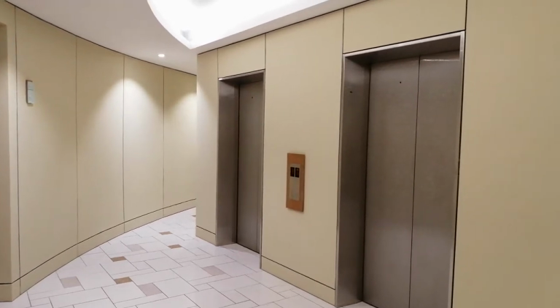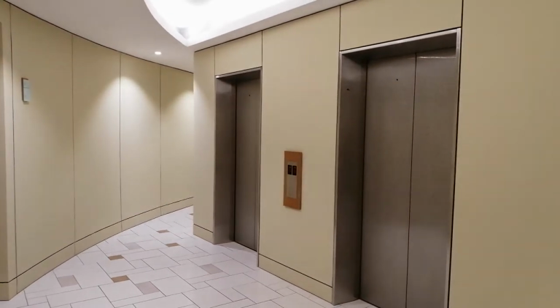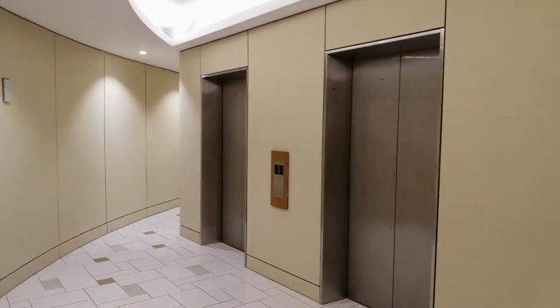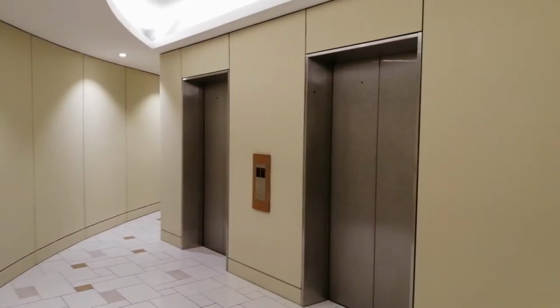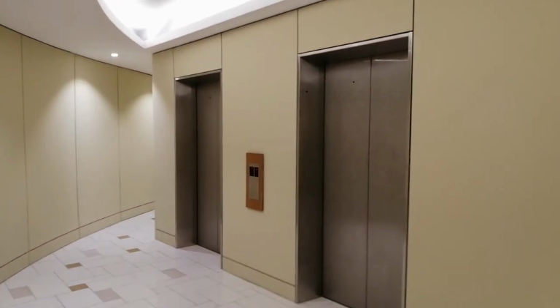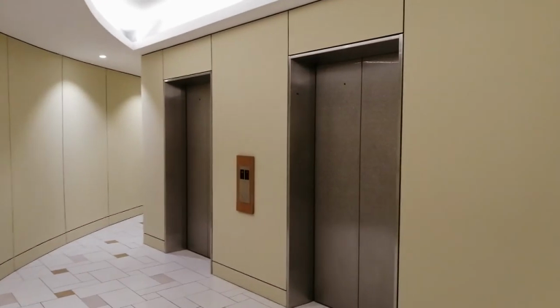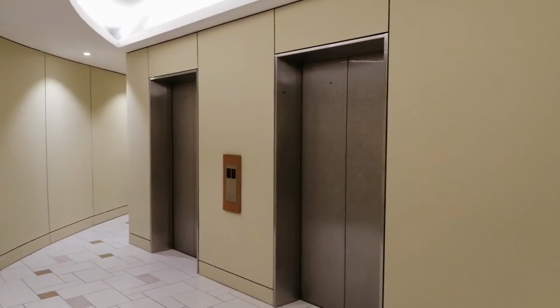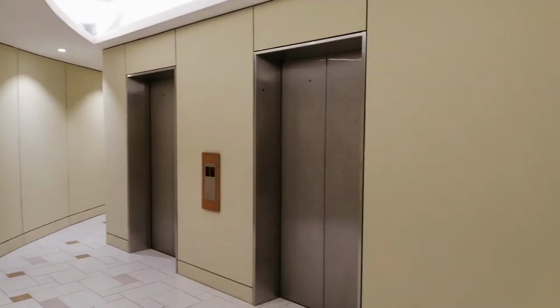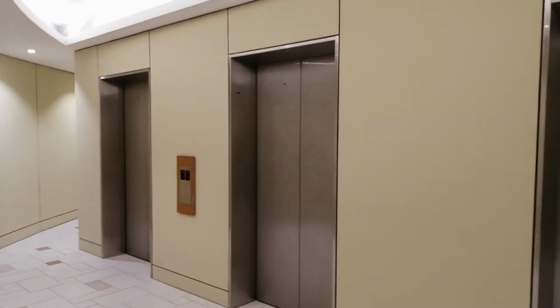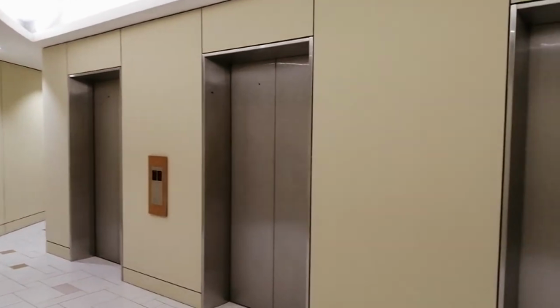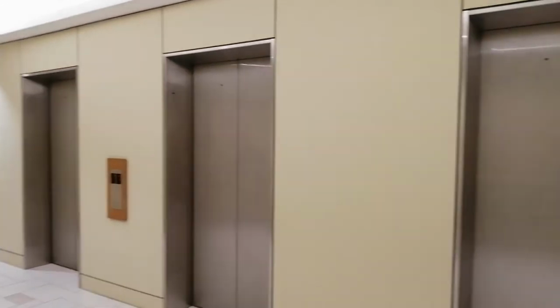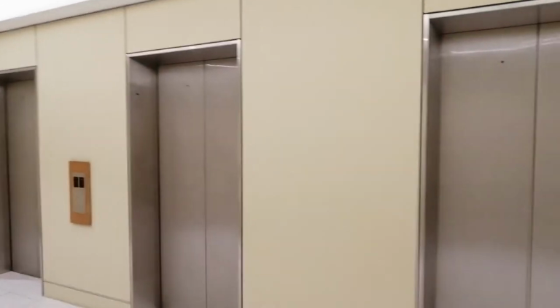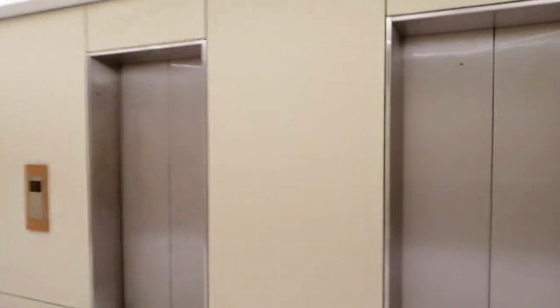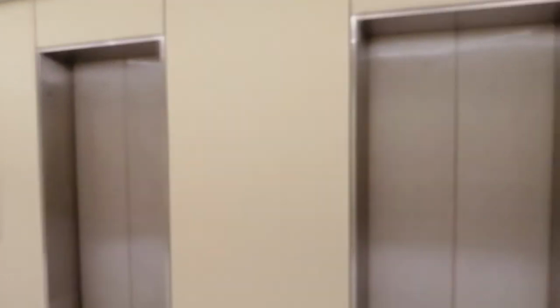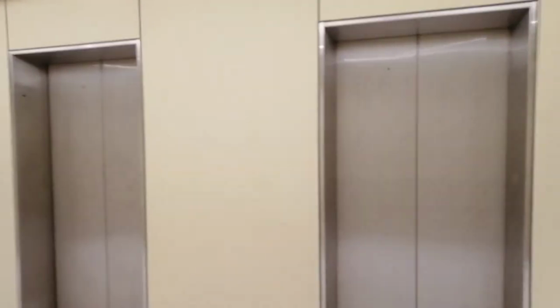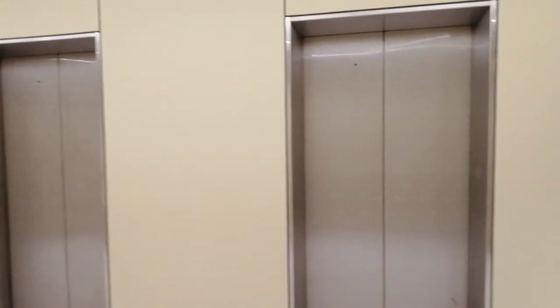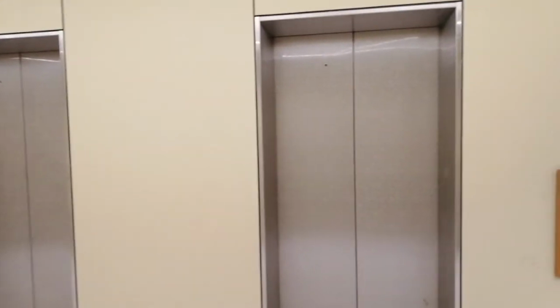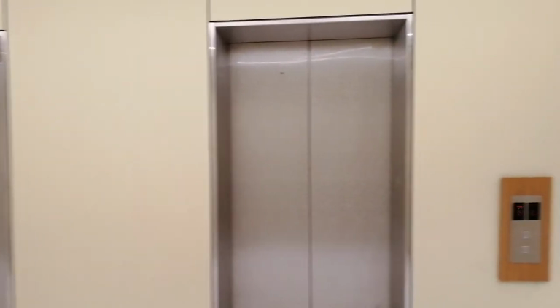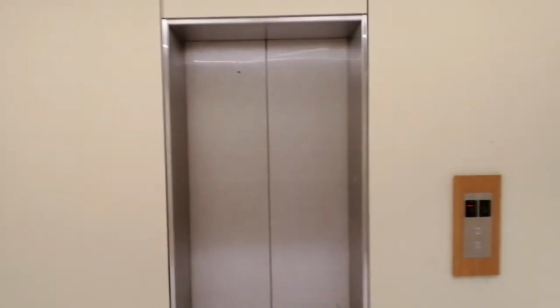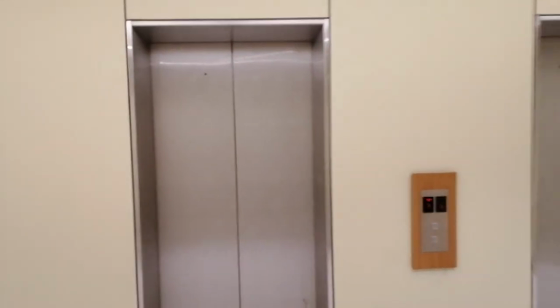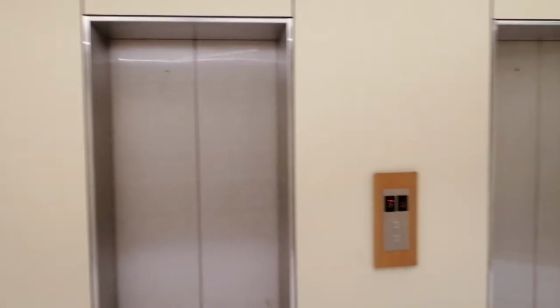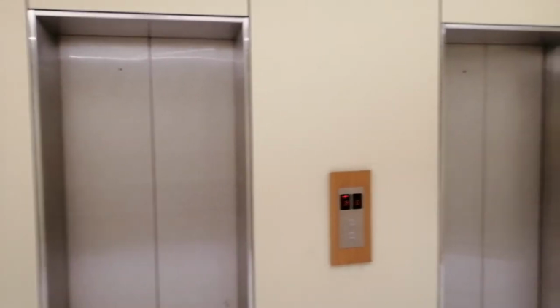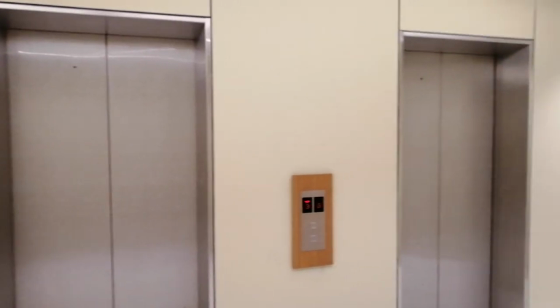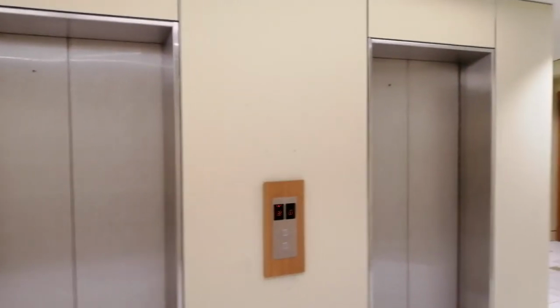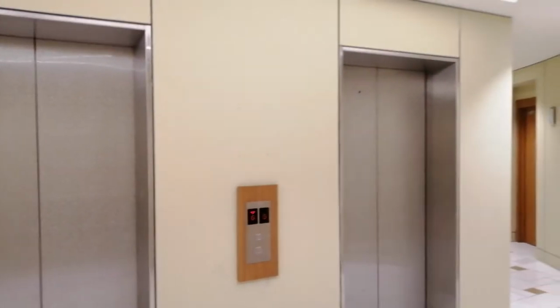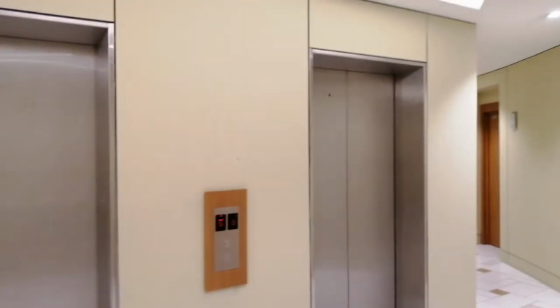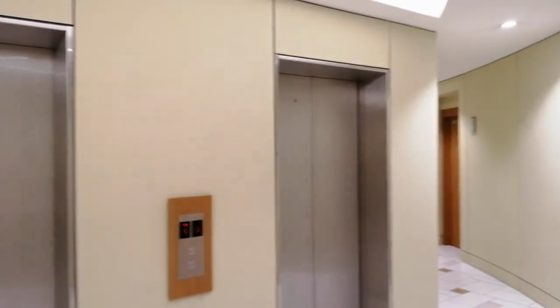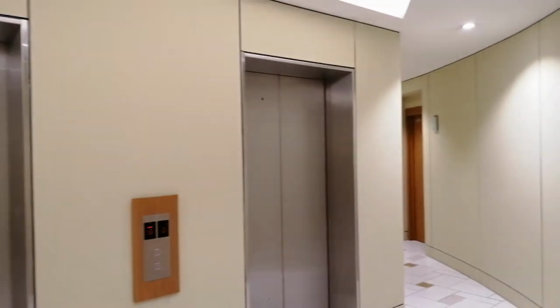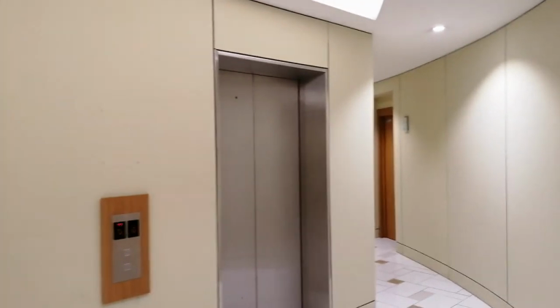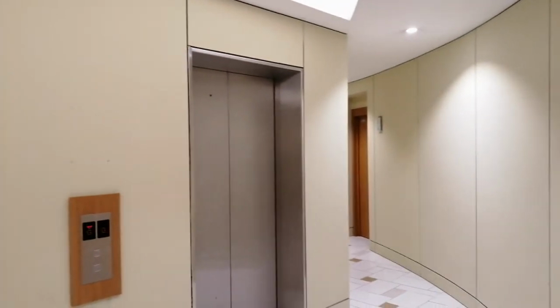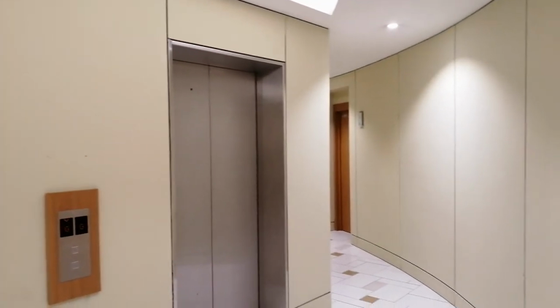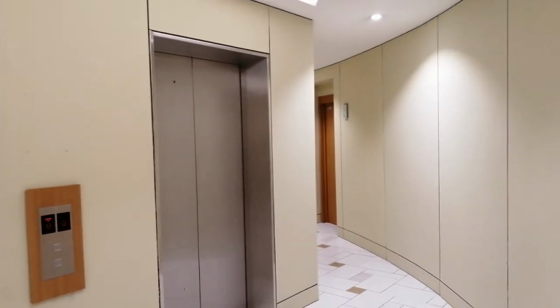Hi, this is Simon welcoming you to level 5 of Vortex. There are four passenger lifts serving this floor and now we are walking towards unit 5-3.